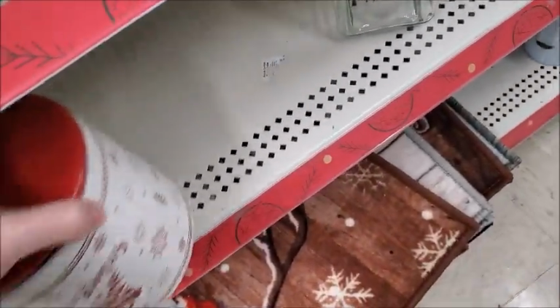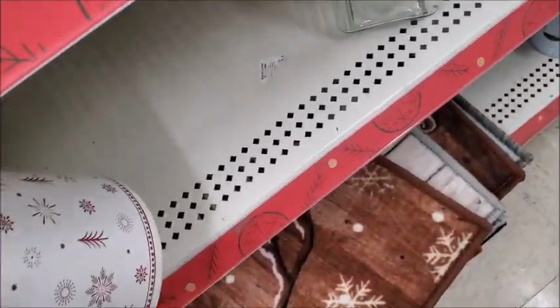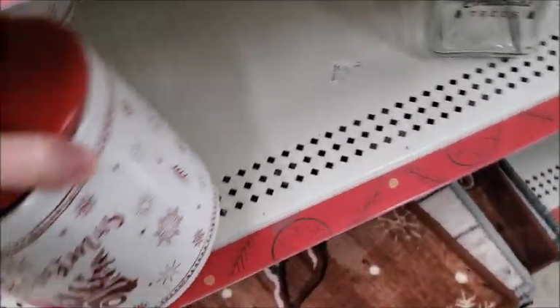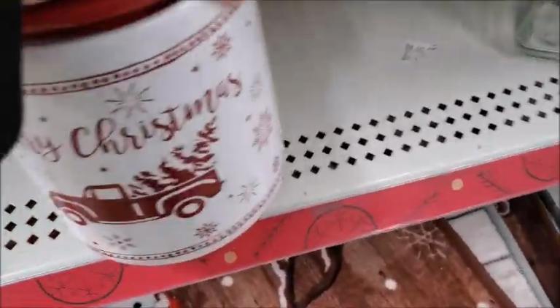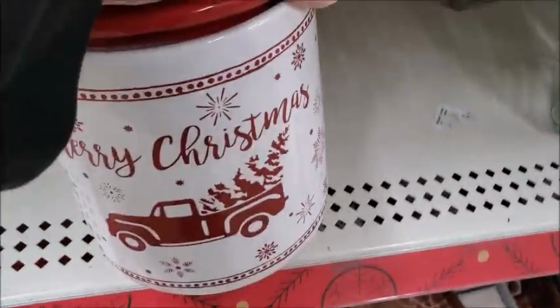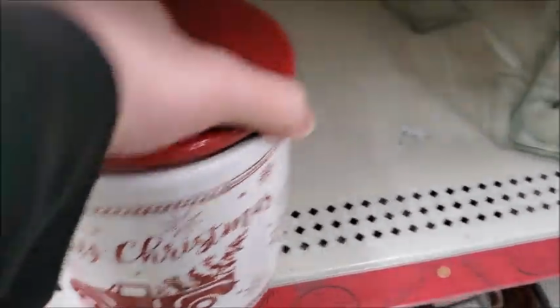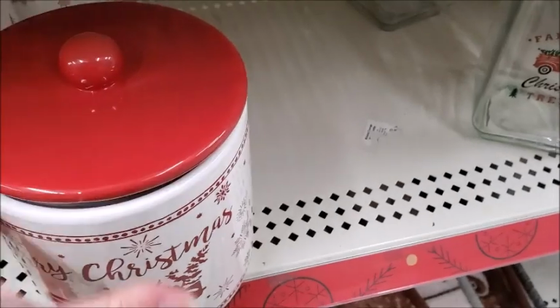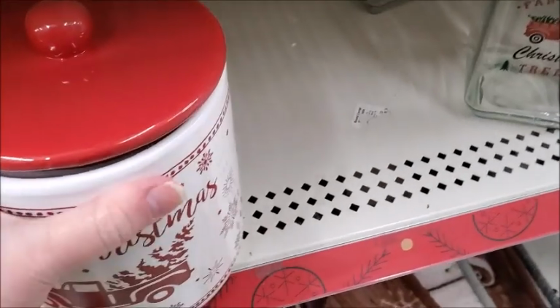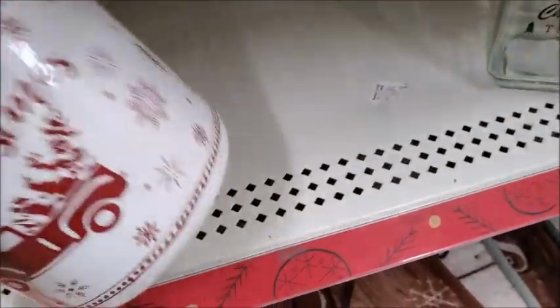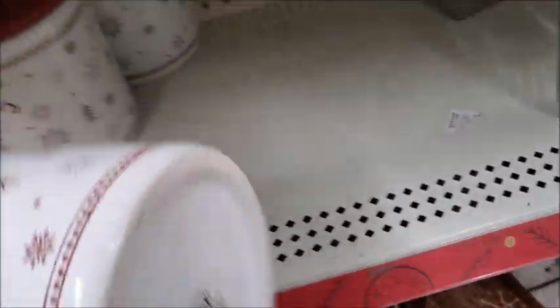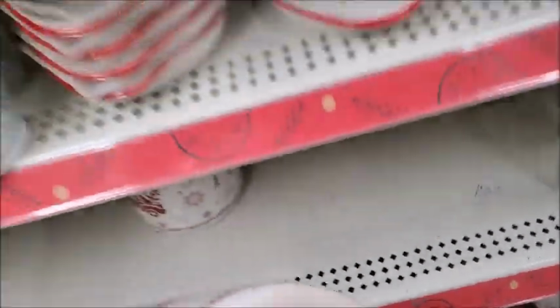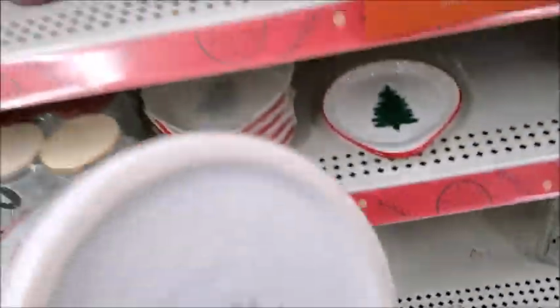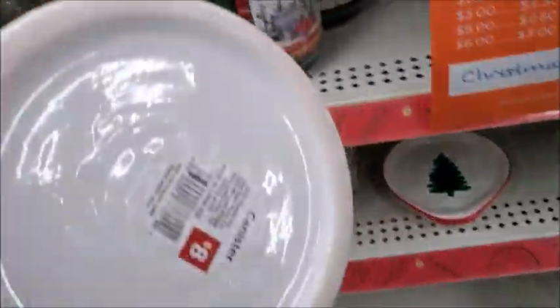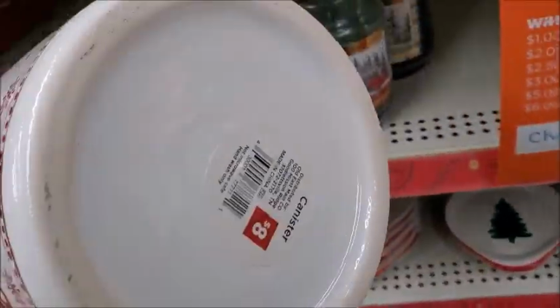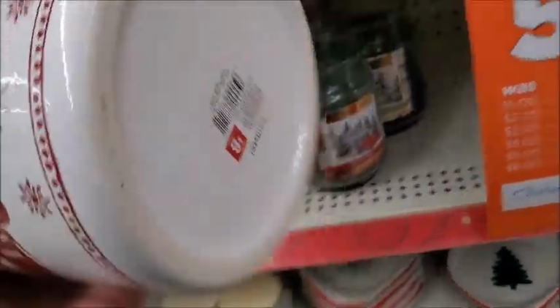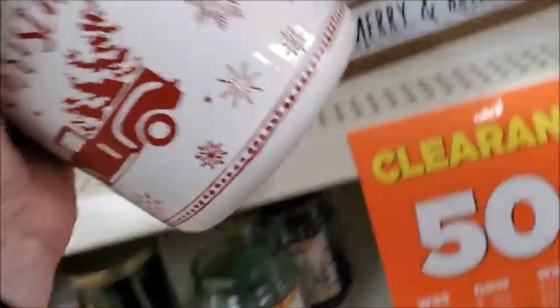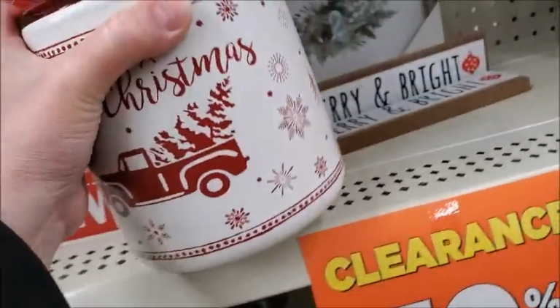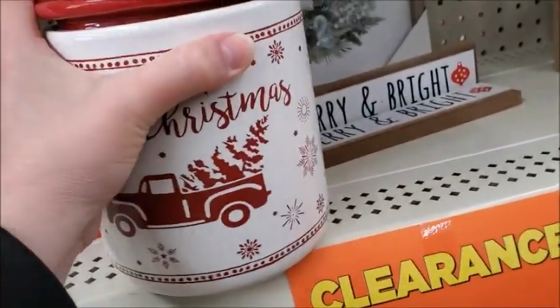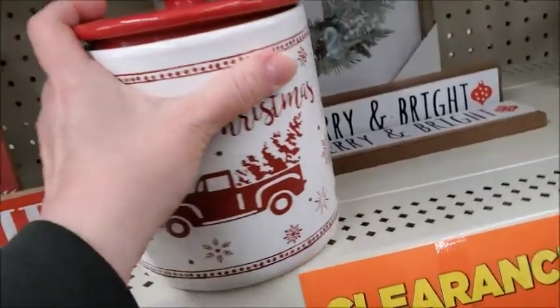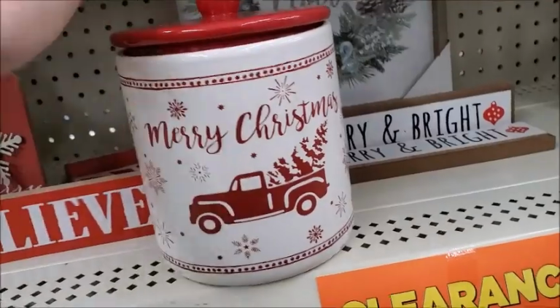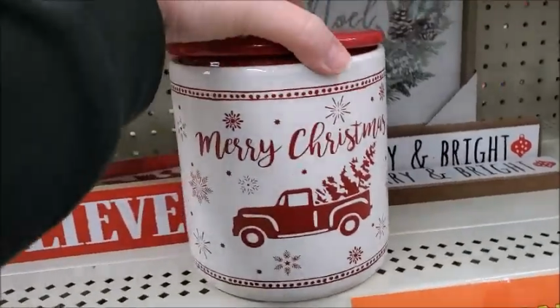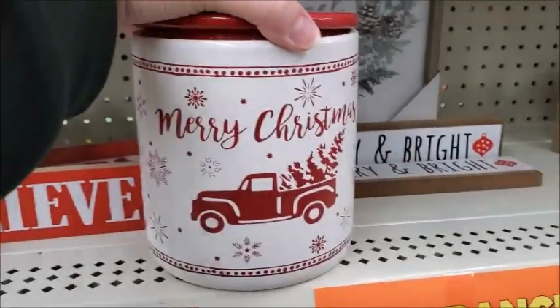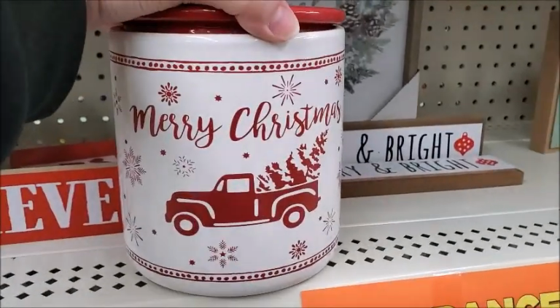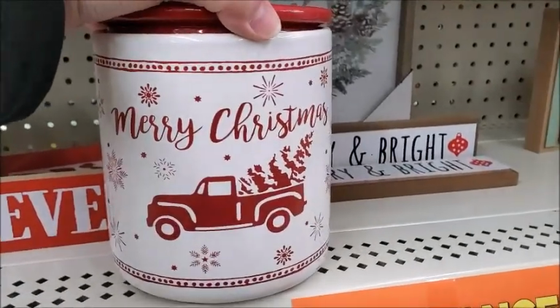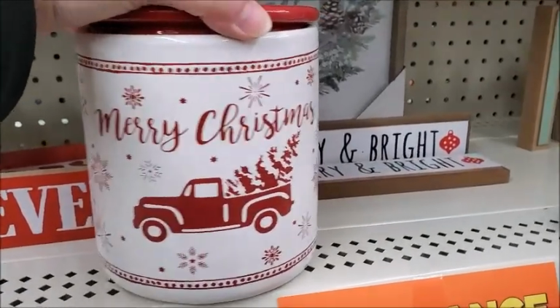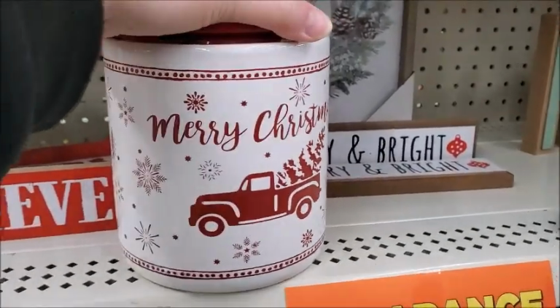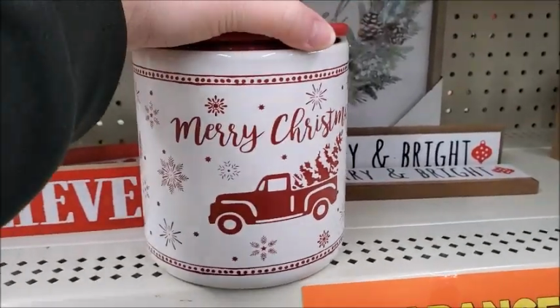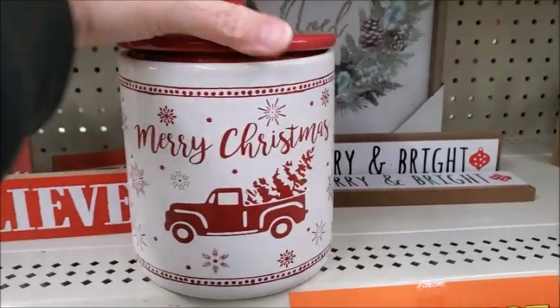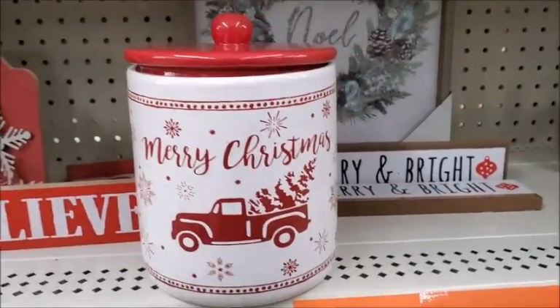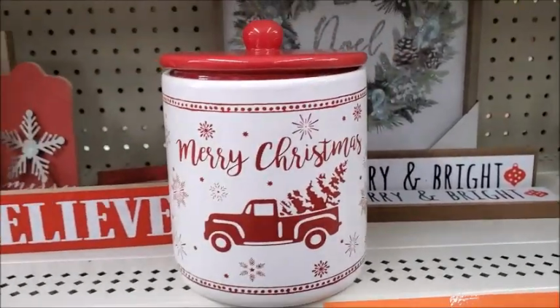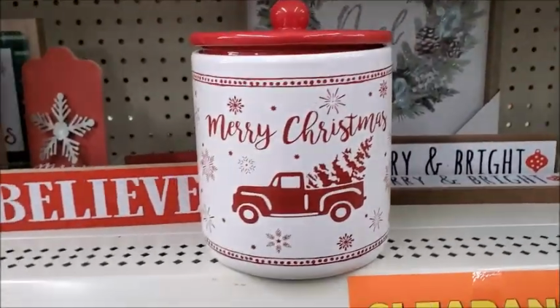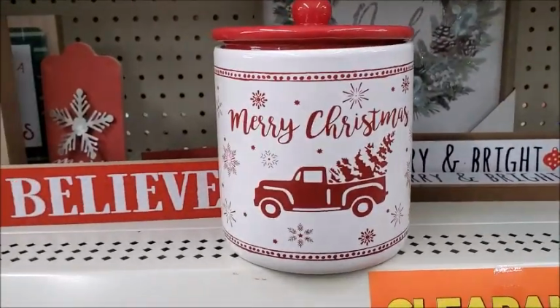Yeah, this is good. I'm not sure how much it is. Oh, it's $4 for this — it's not a bad price. If you make cookies, you could put it in there.